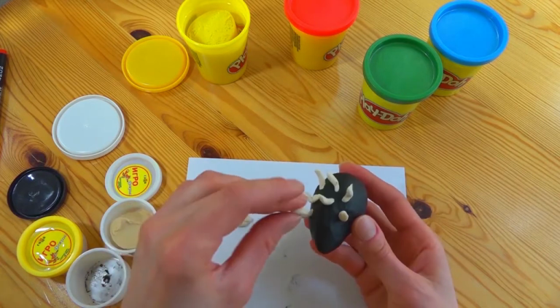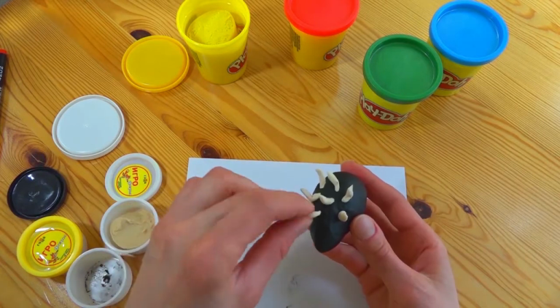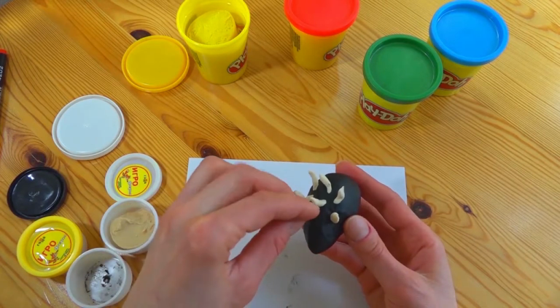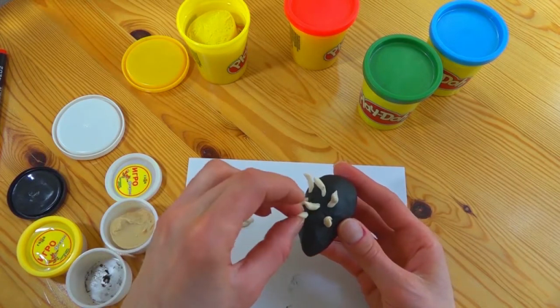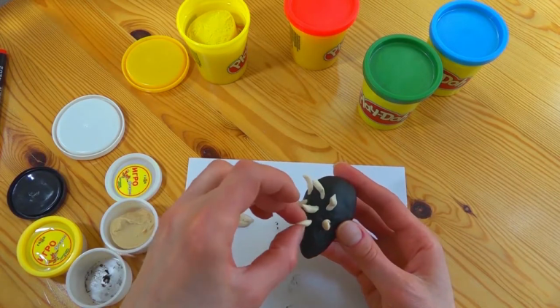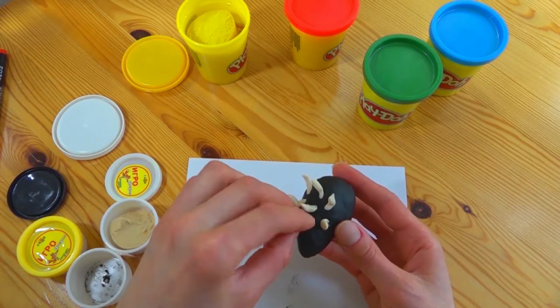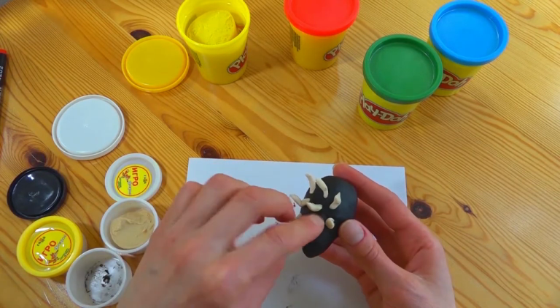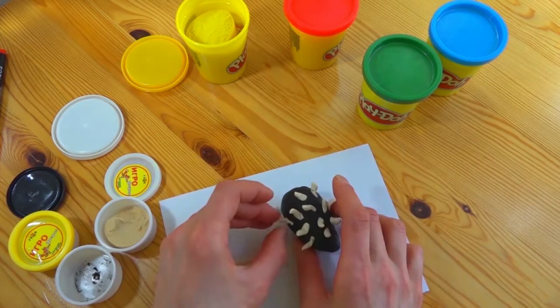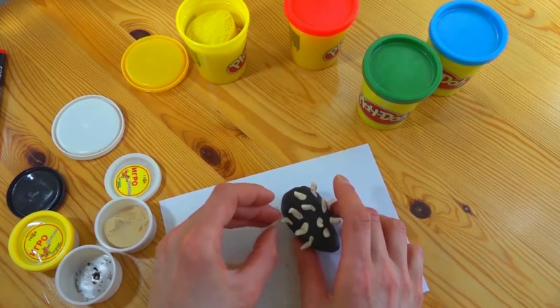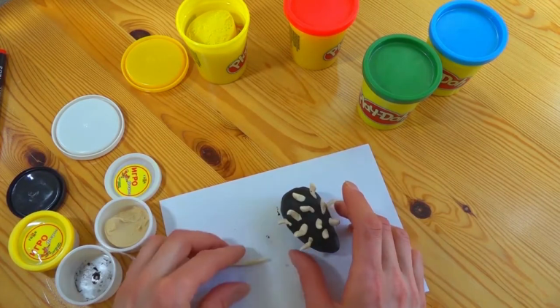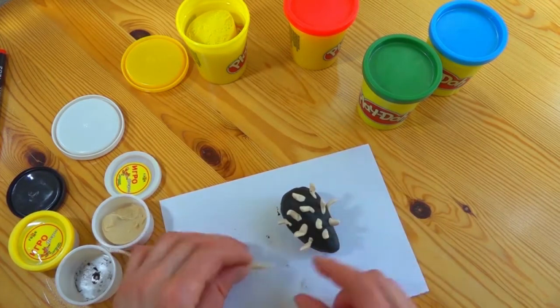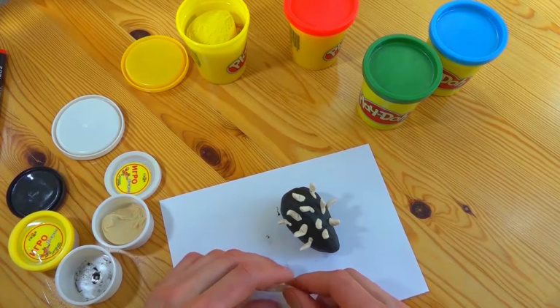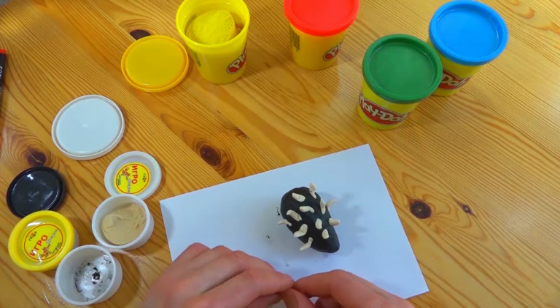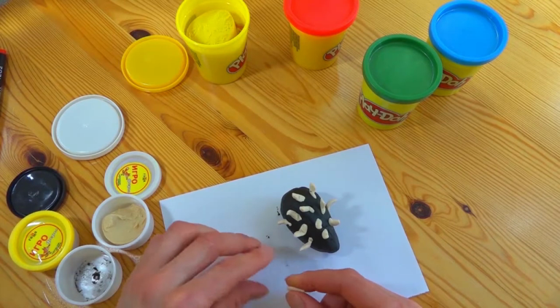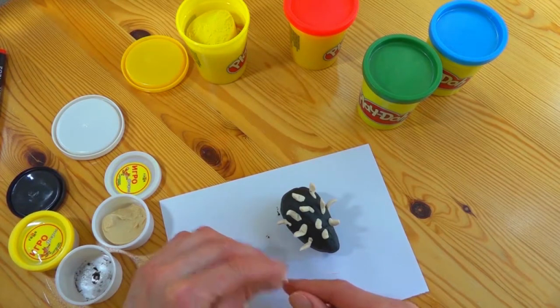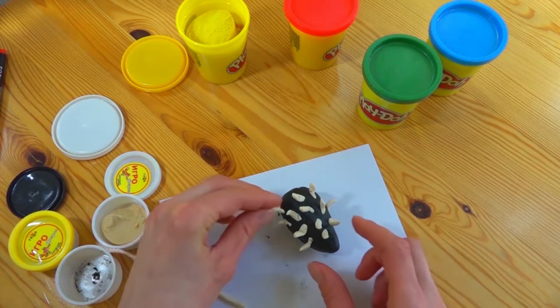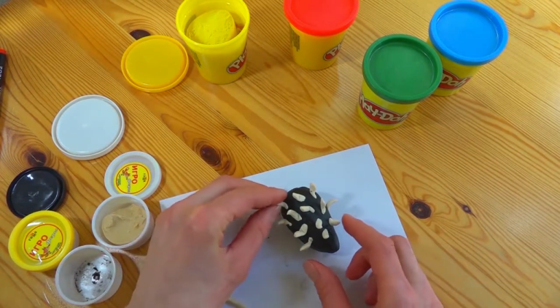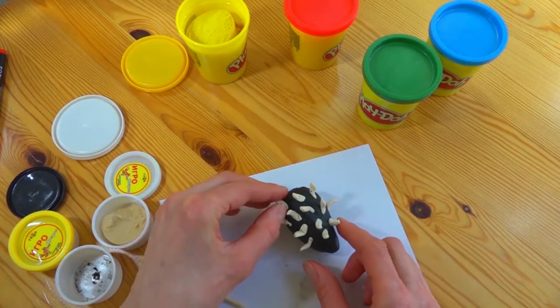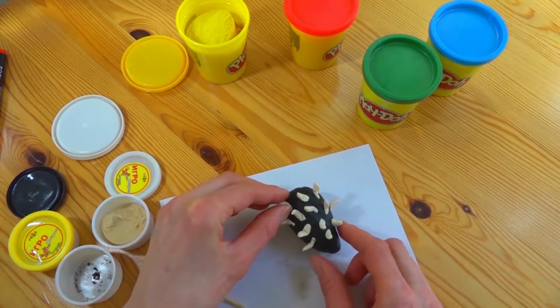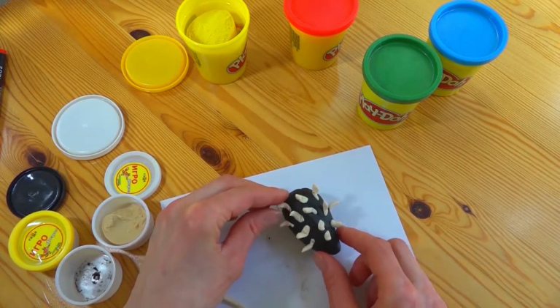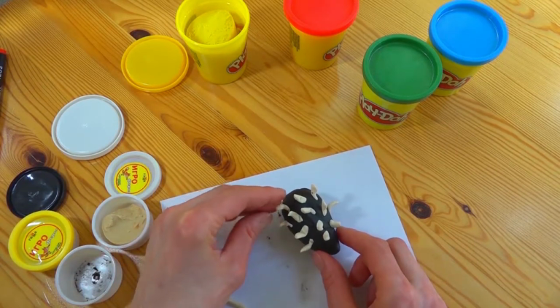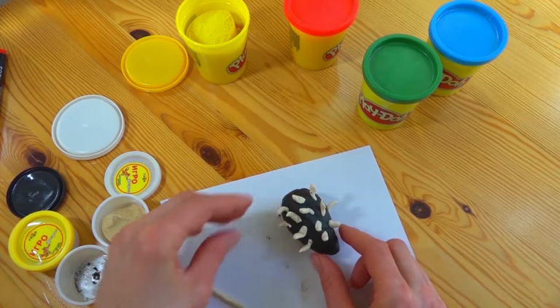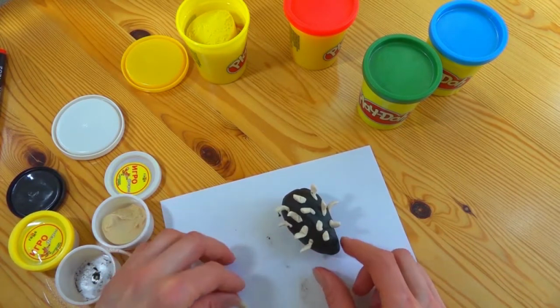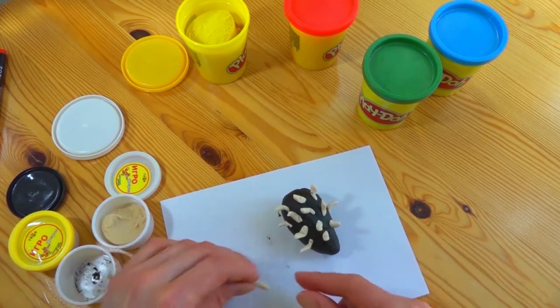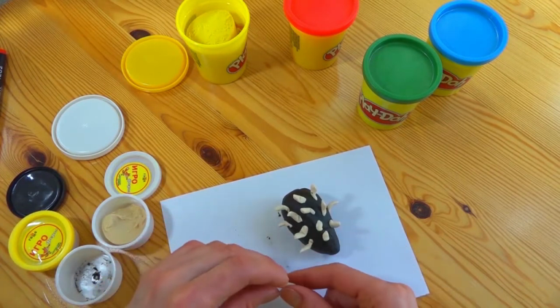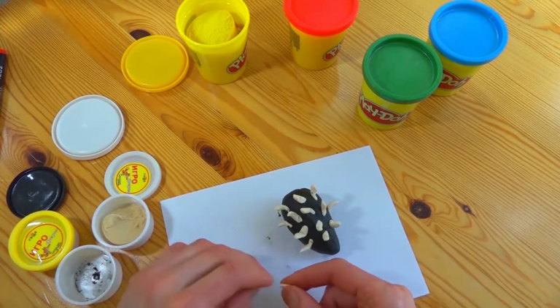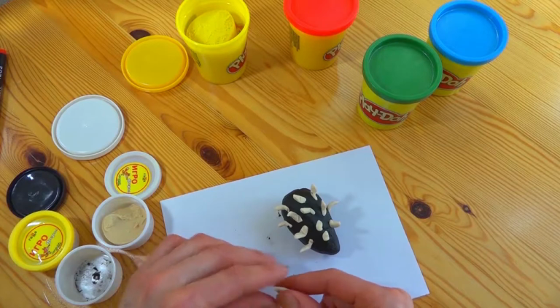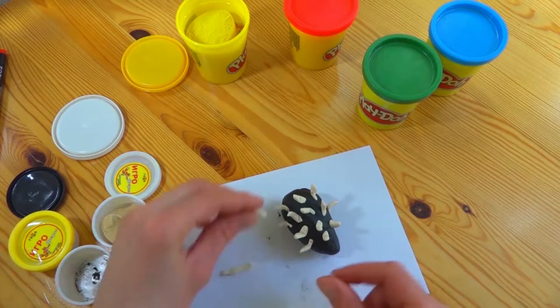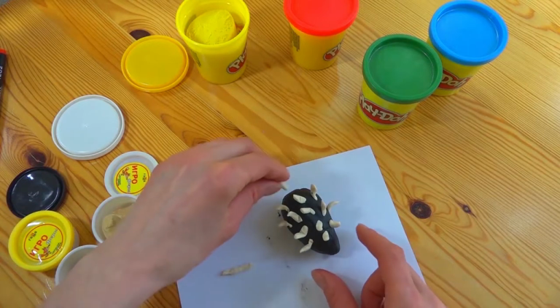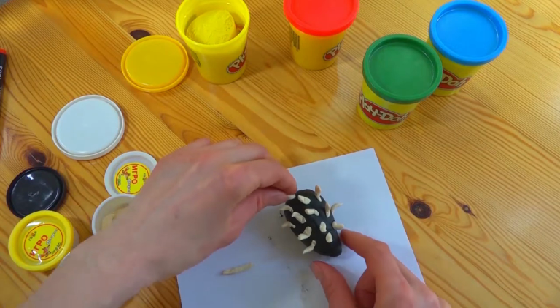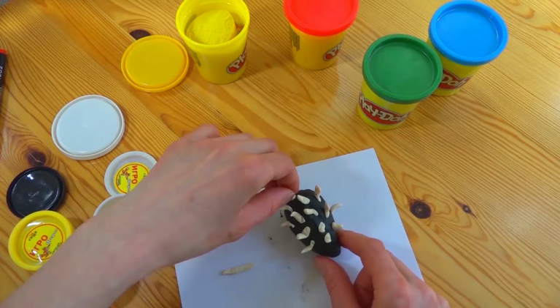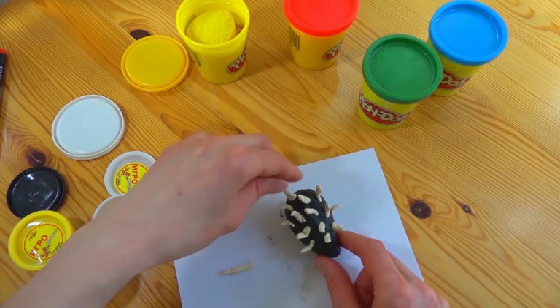Hey, look at how many spikes we have already! It's going to be a very spiky hedgehog, right? But very cute, I hope.